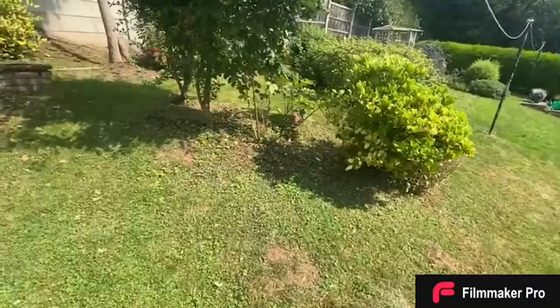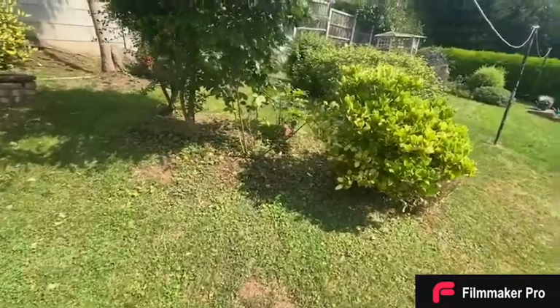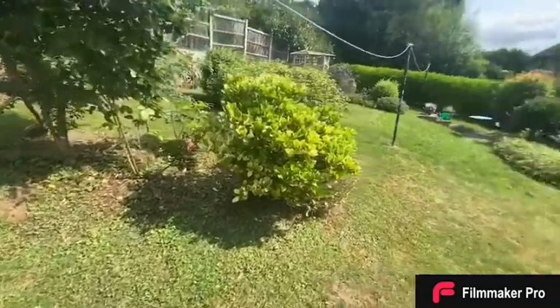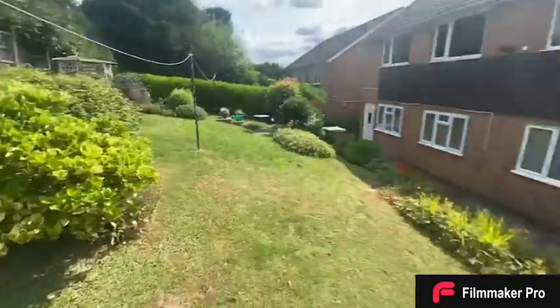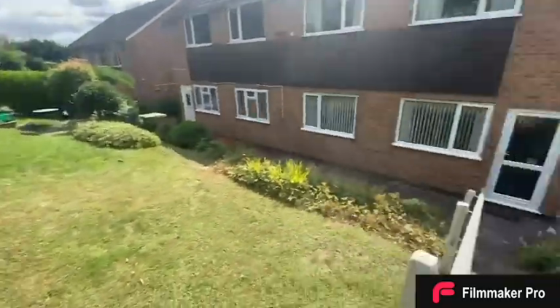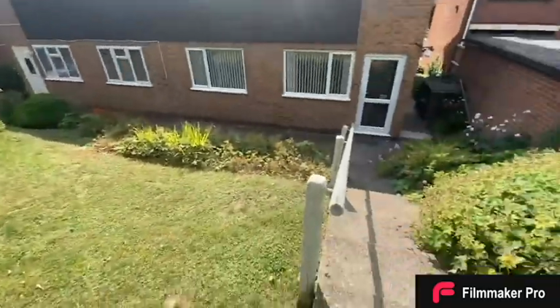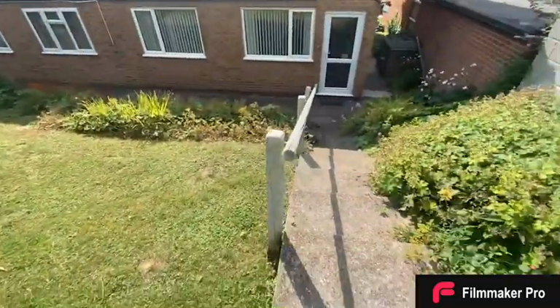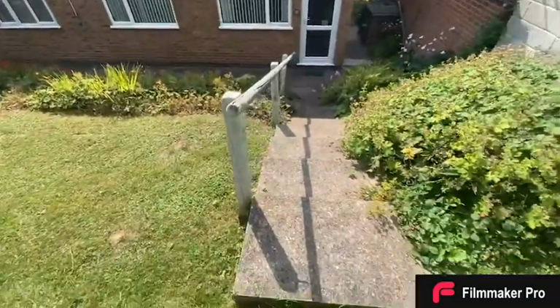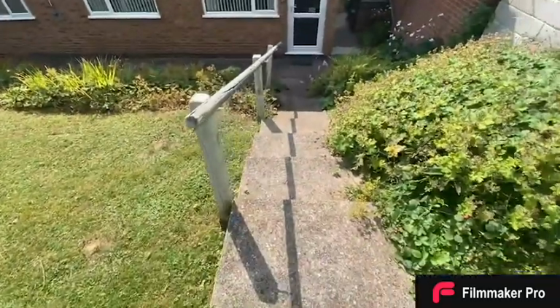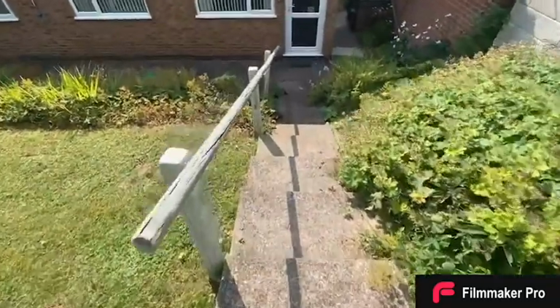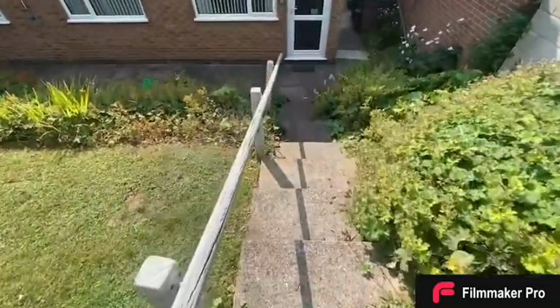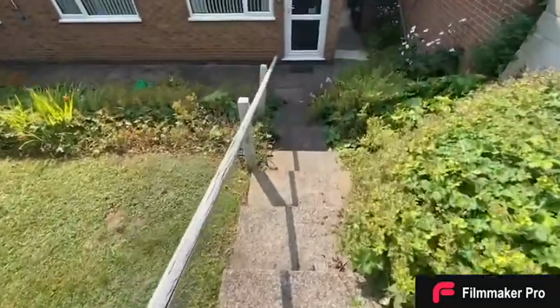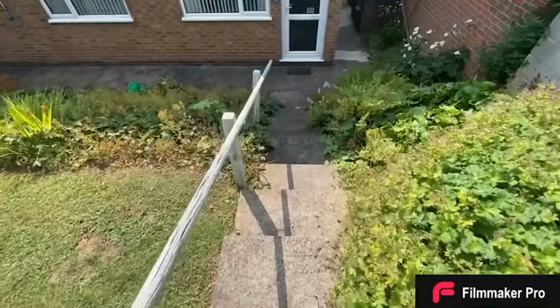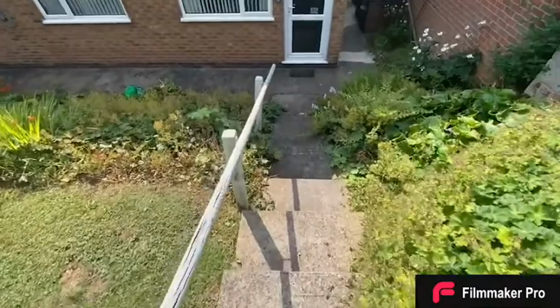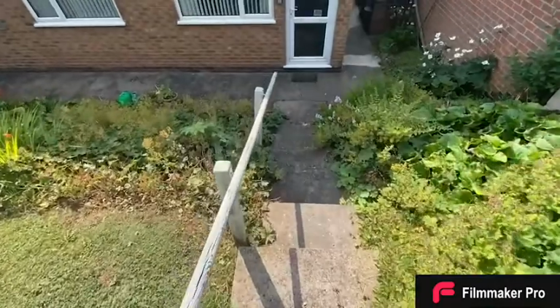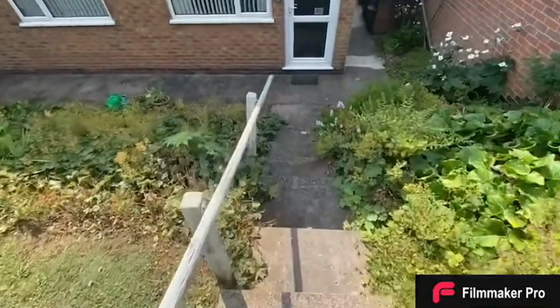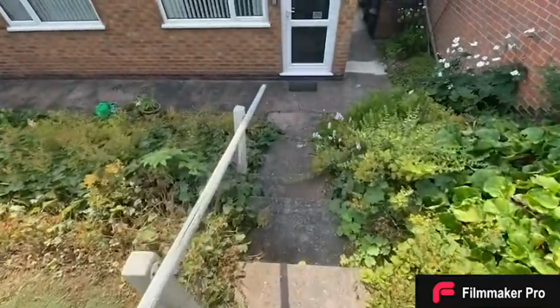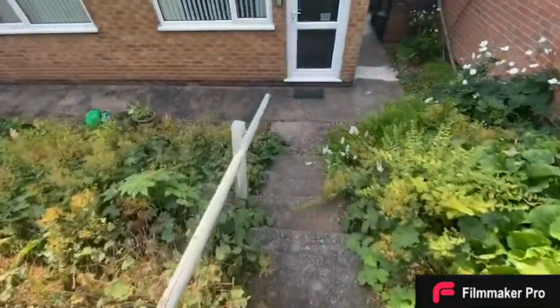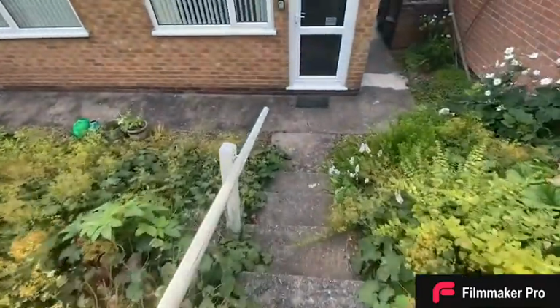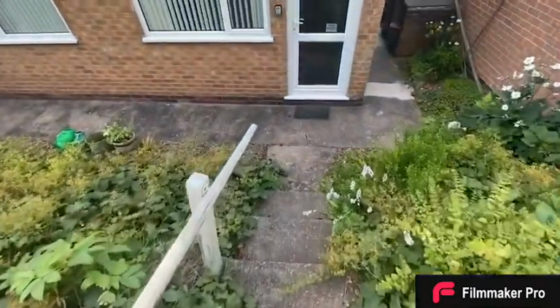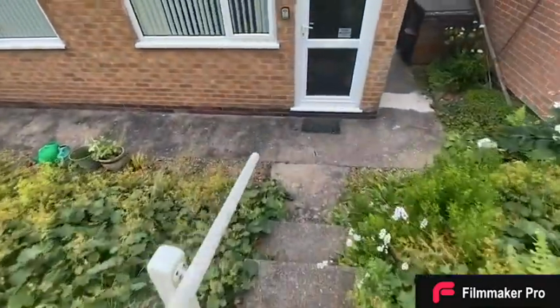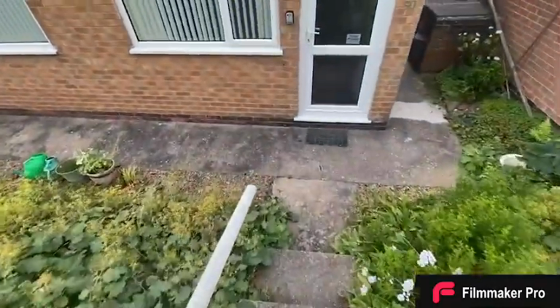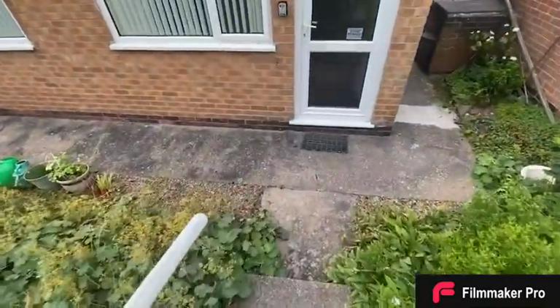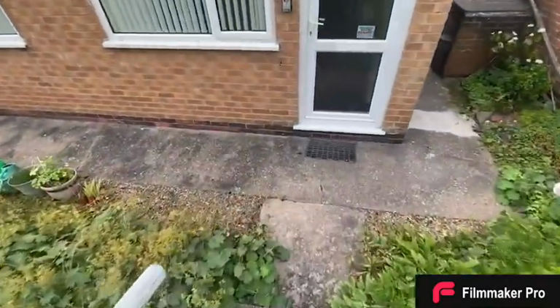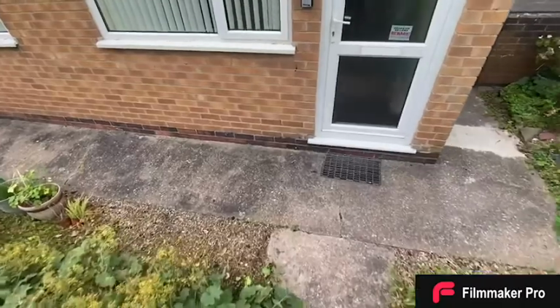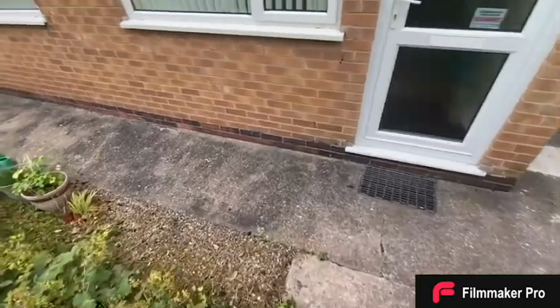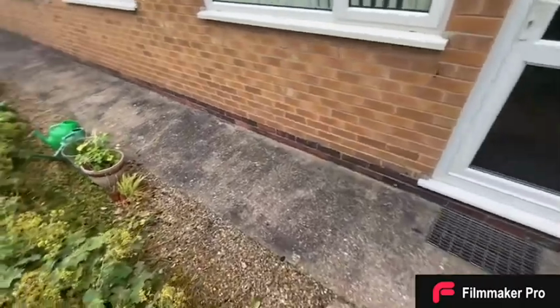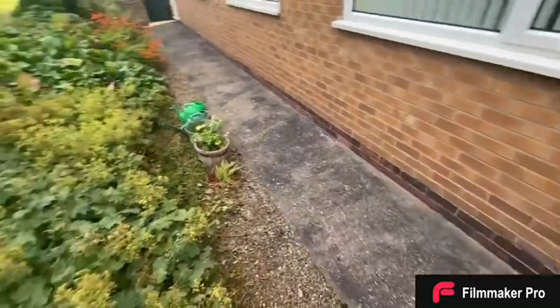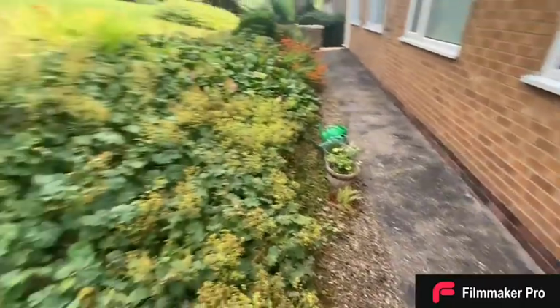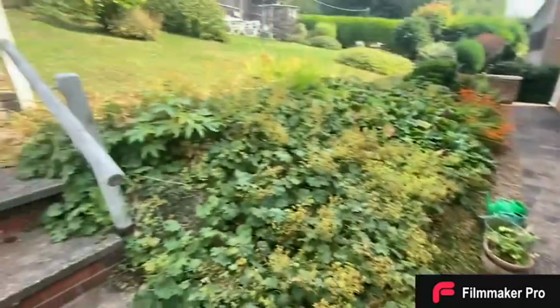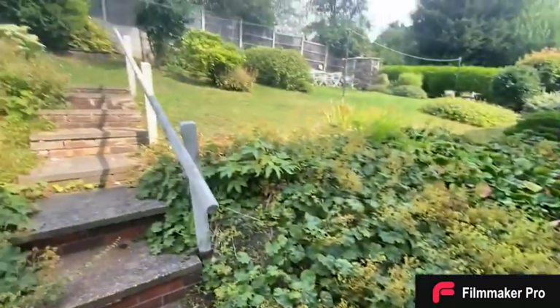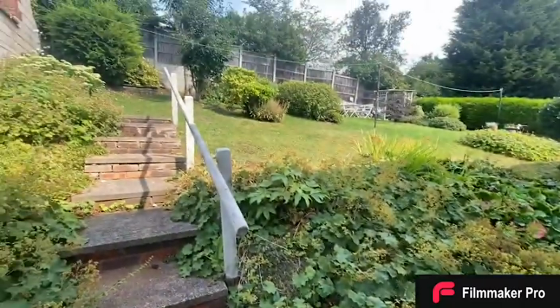This property is sold to the market with no onward chain, set within a brilliant location with ample amenities and transport links nearby. Call our Carlton office to book a viewing as it's not one to miss.